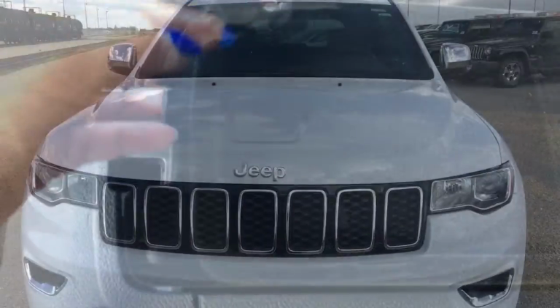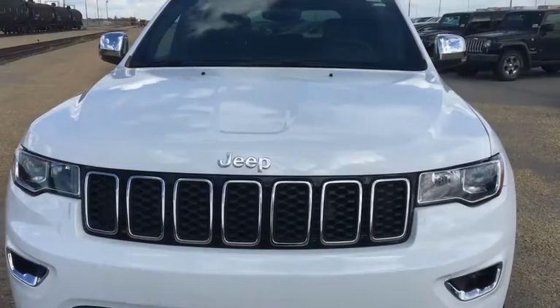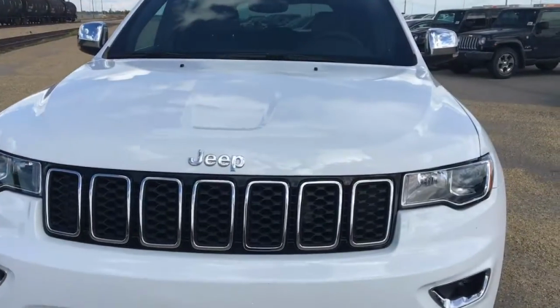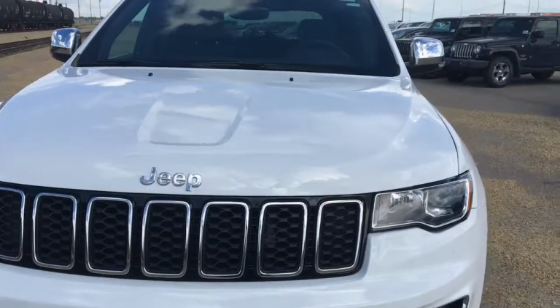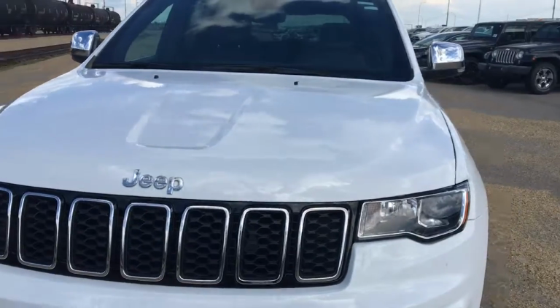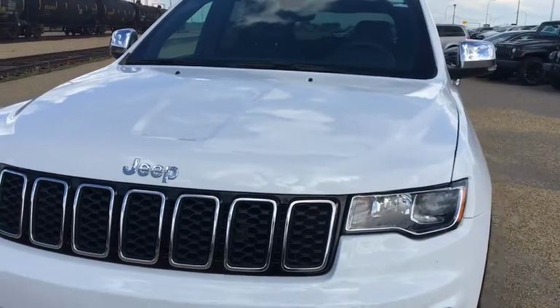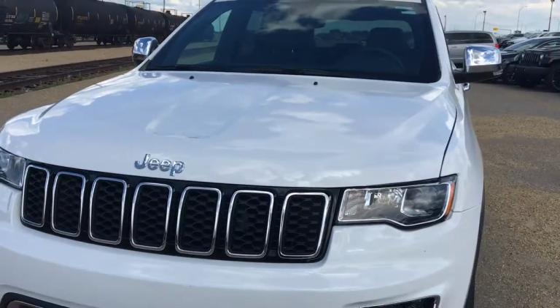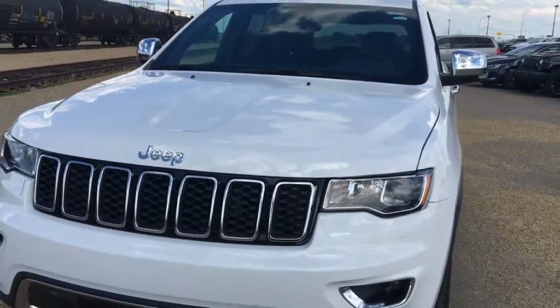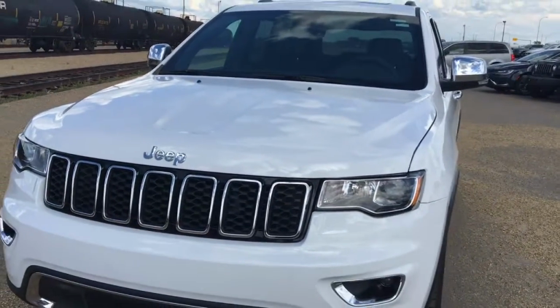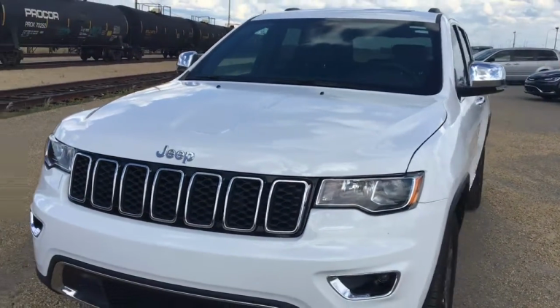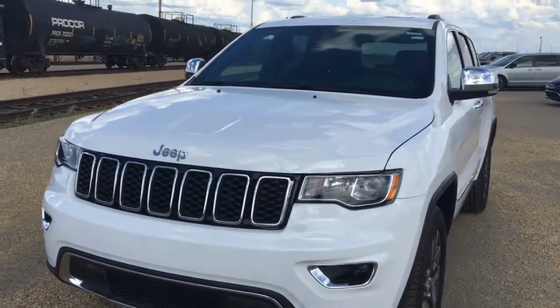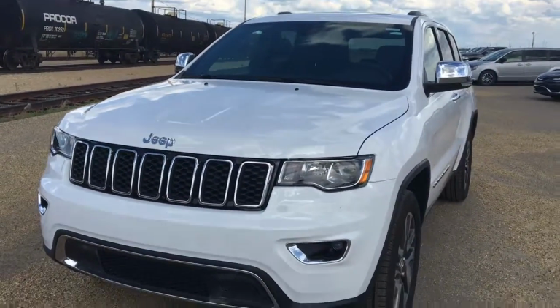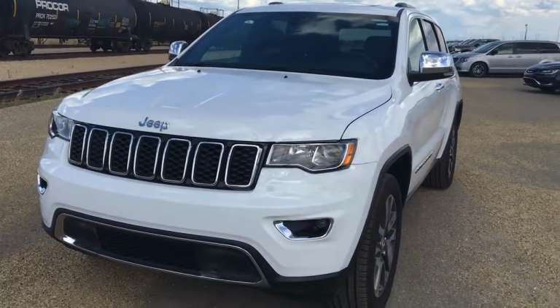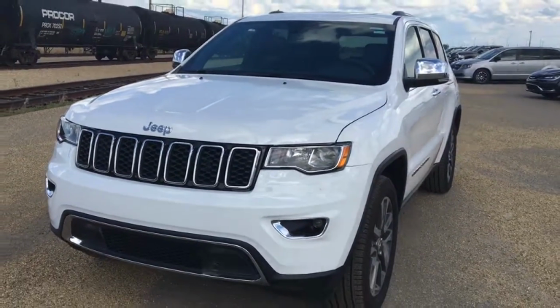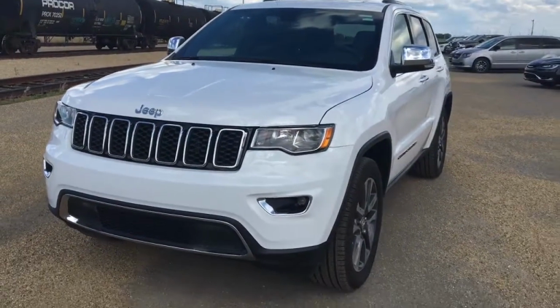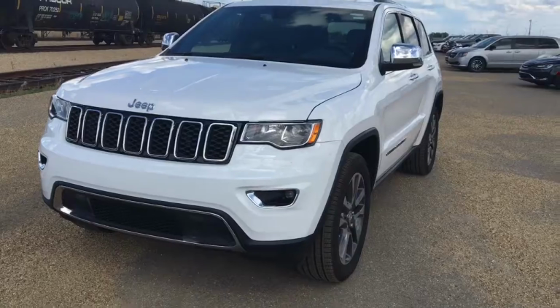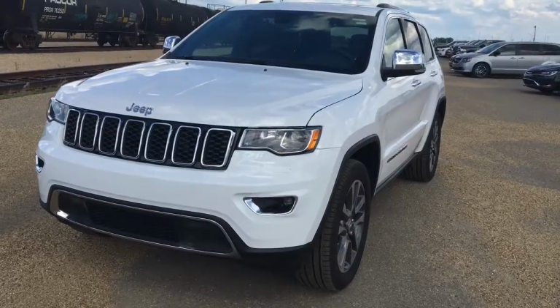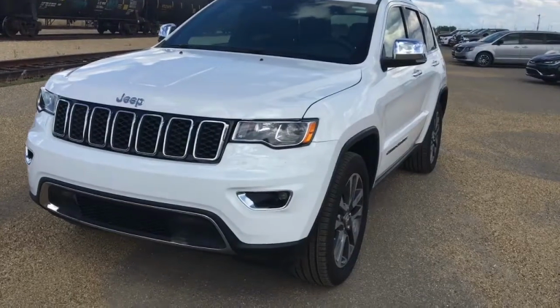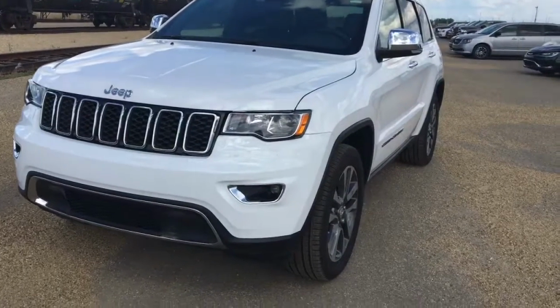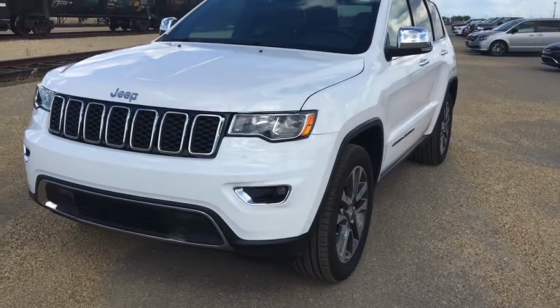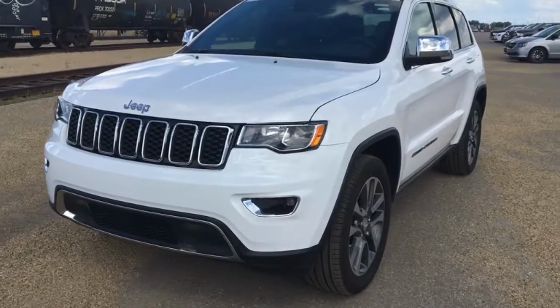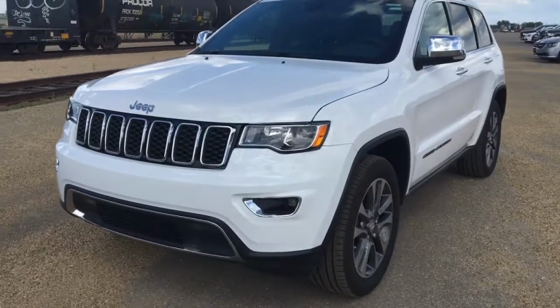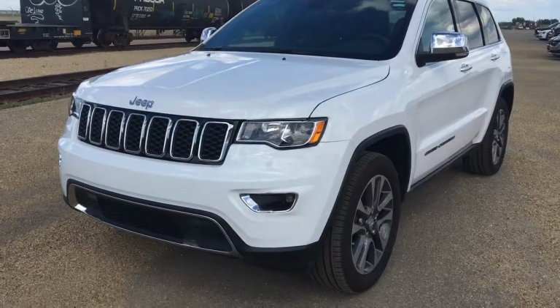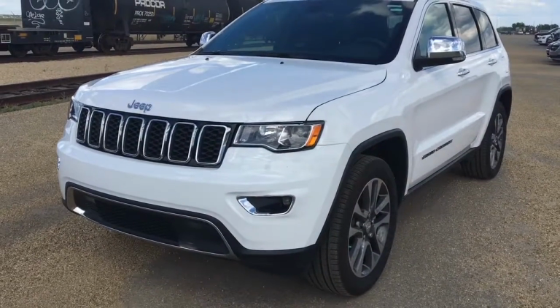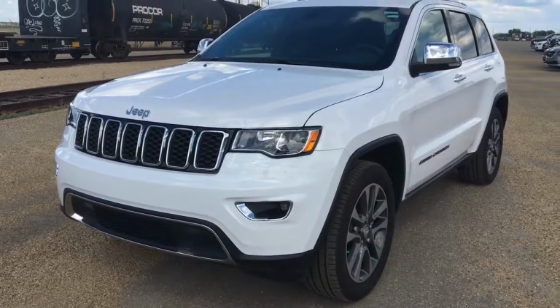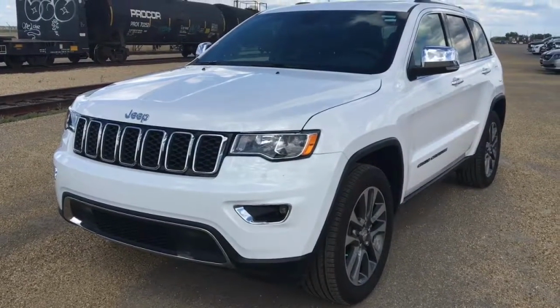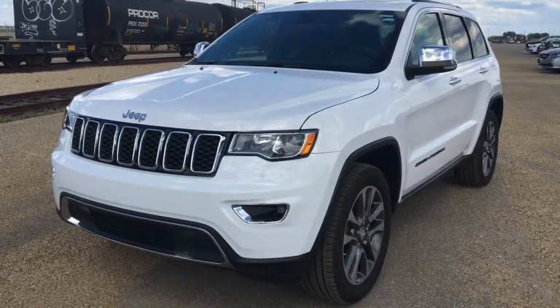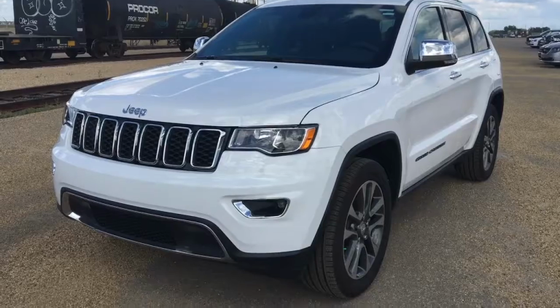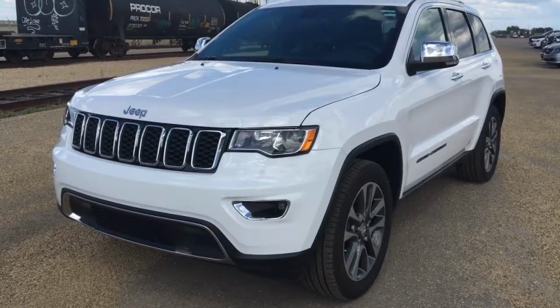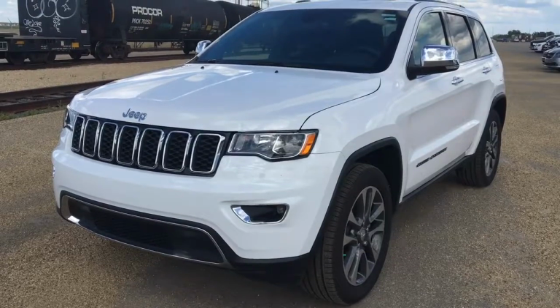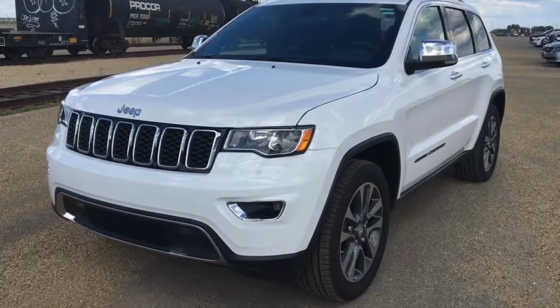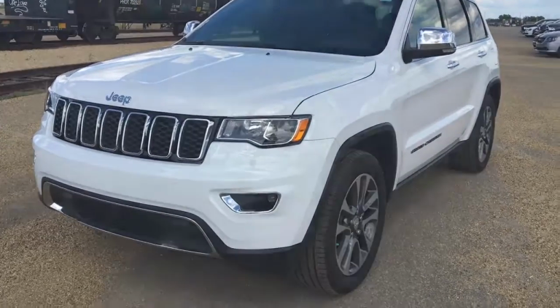All right, so that concludes my video of this 2018 Grand Cherokee Limited in bright white. If you want to come check it out for yourself, we're at 1311 101st Street, Southwest Edmonton. Hope to see you soon at Capital Jeep.